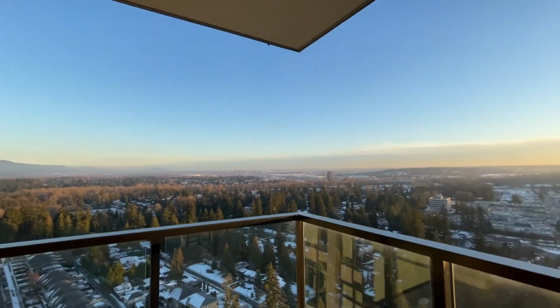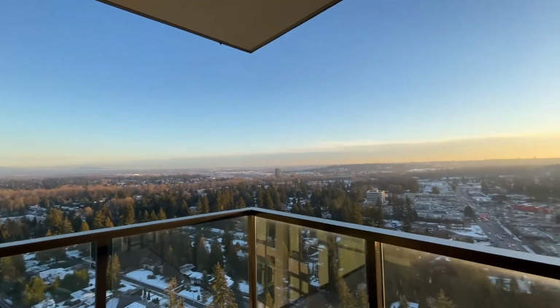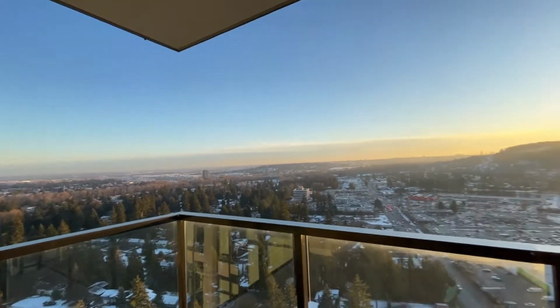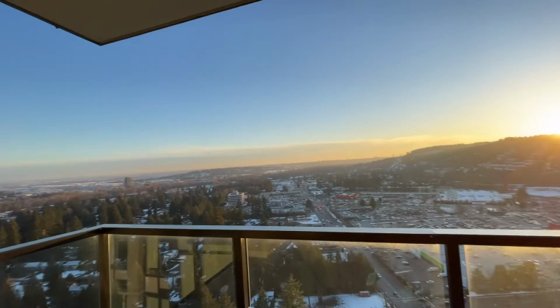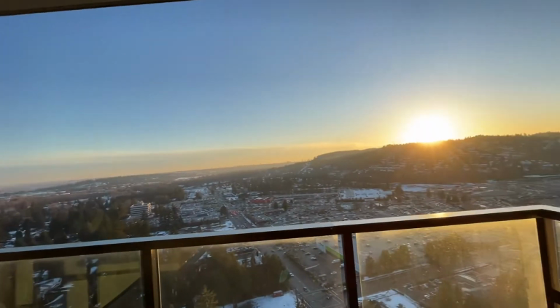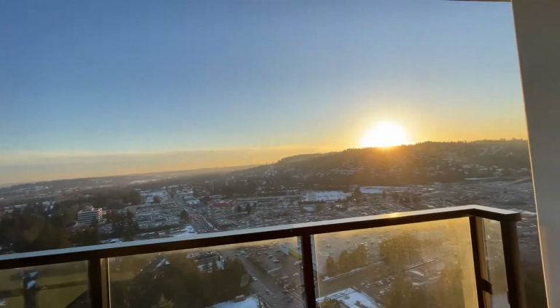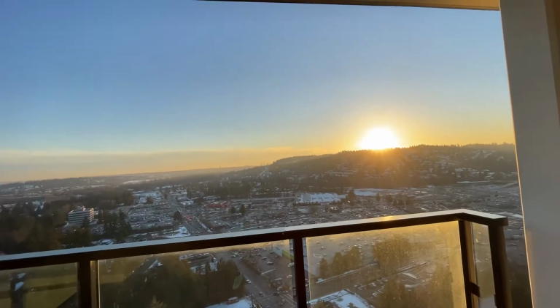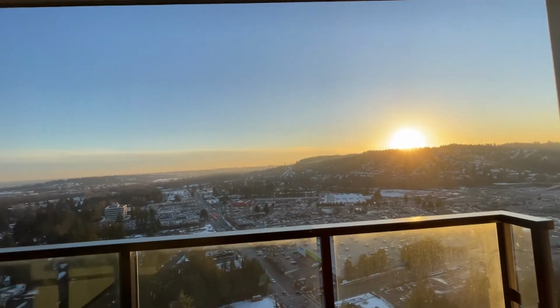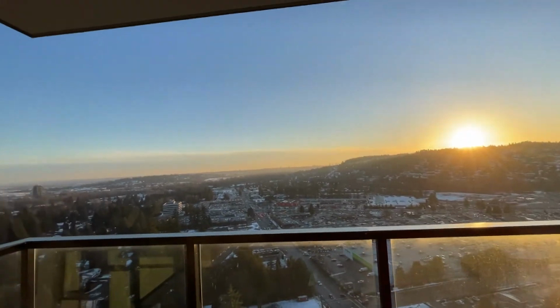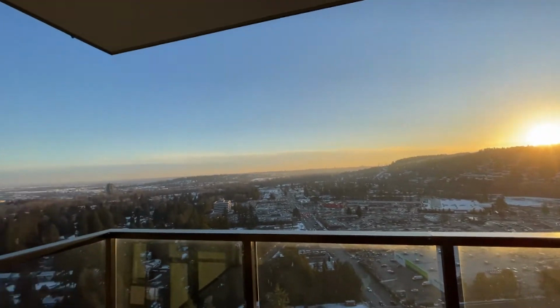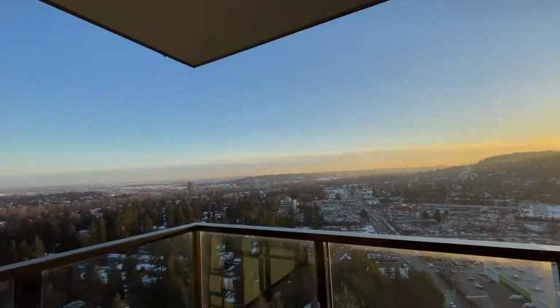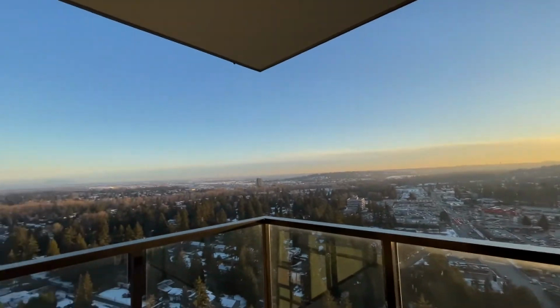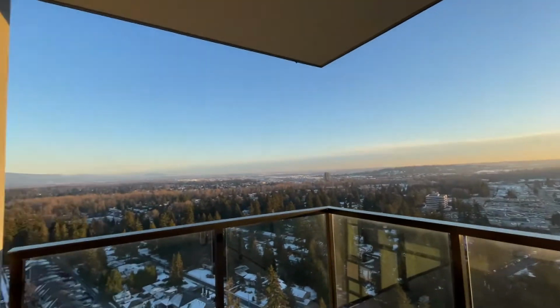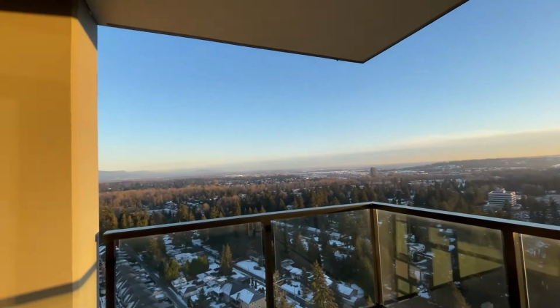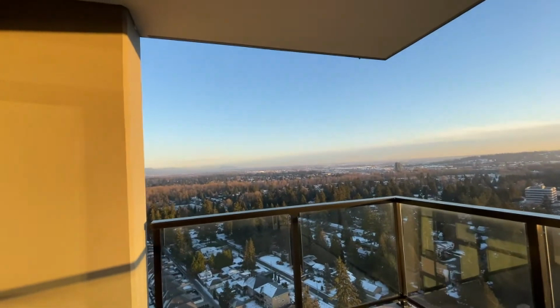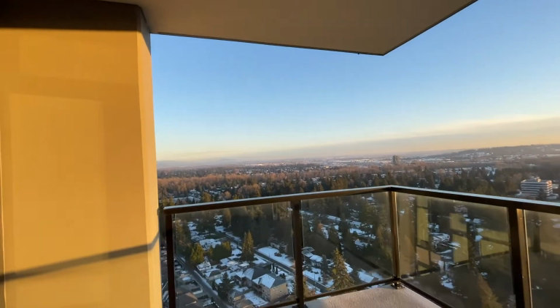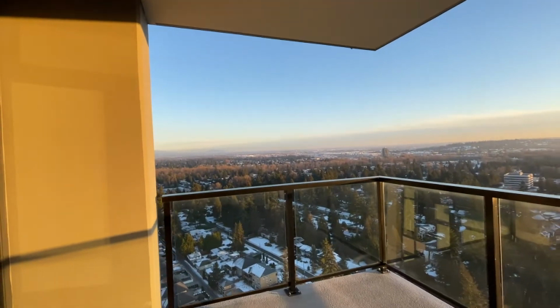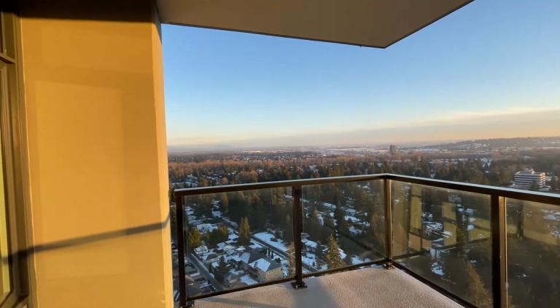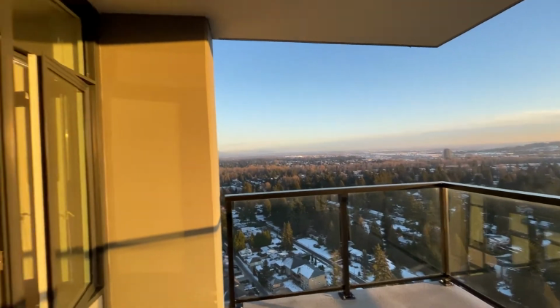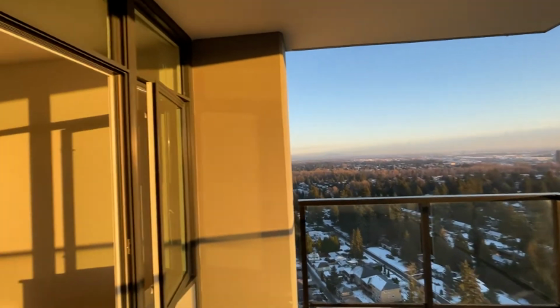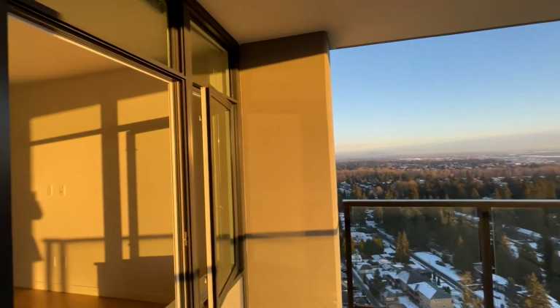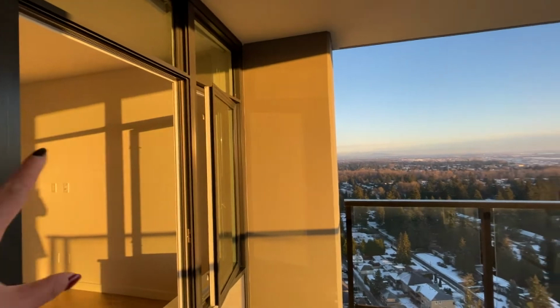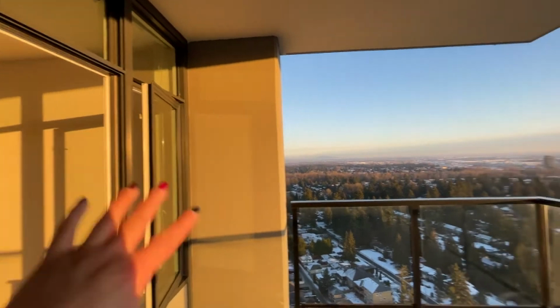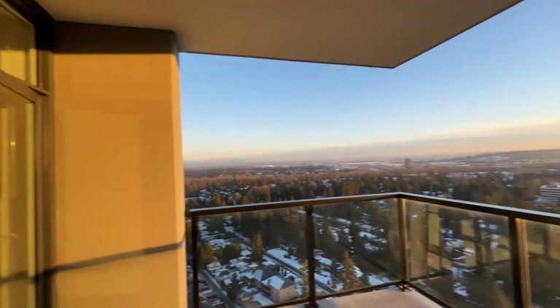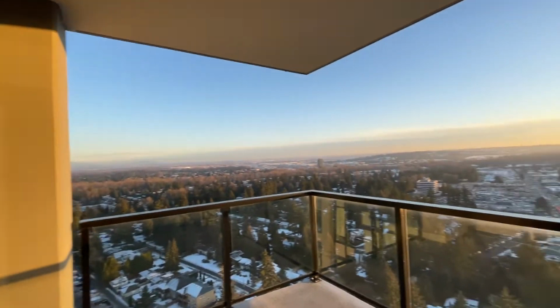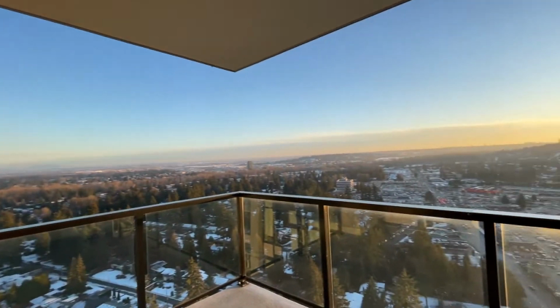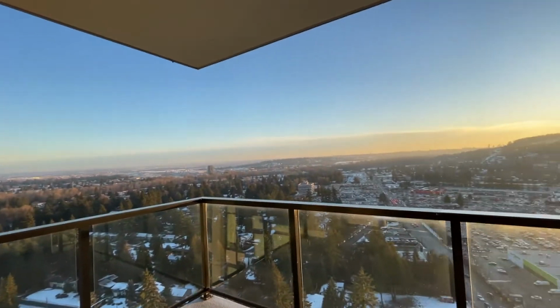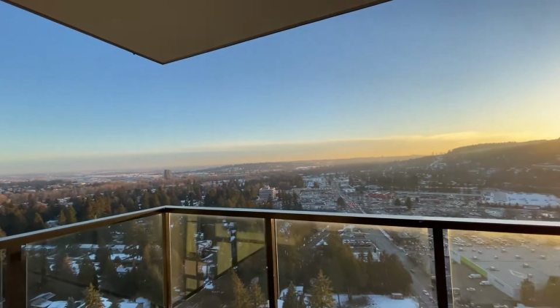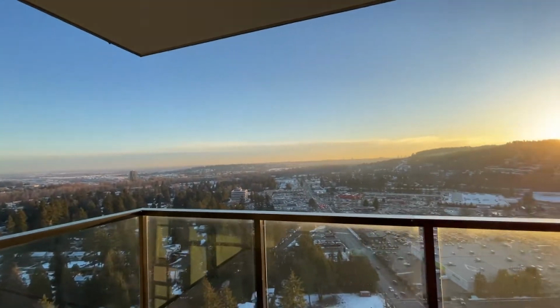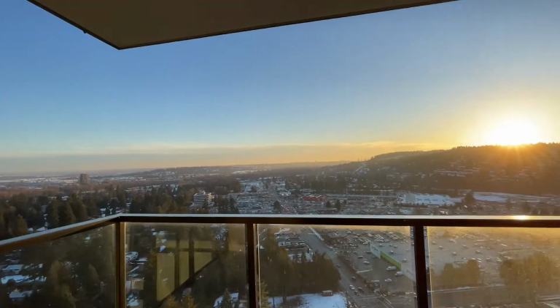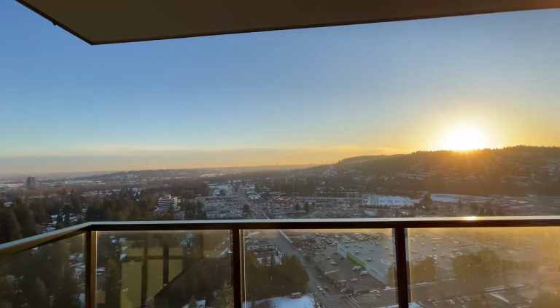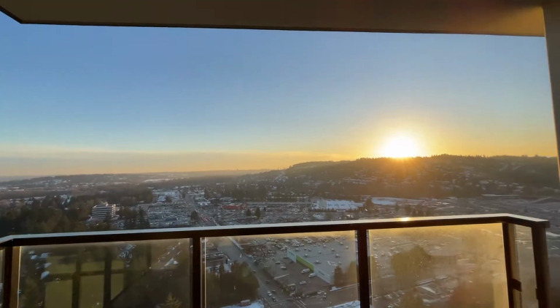We're not in a corner unit, but the way this layout is done, it kind of feels like we have a corner — which is another thing I really like about this.